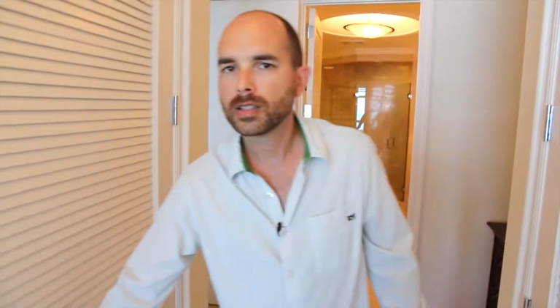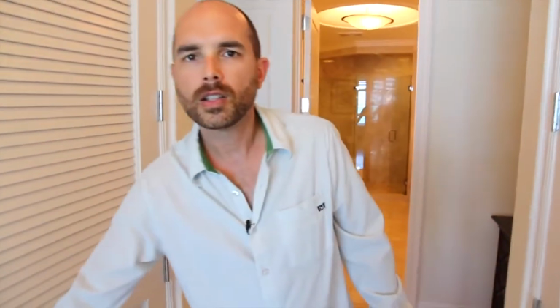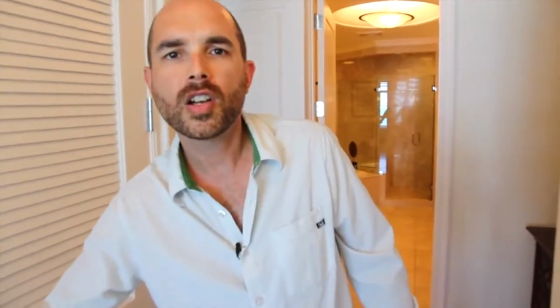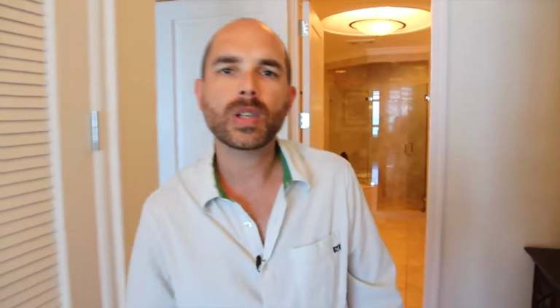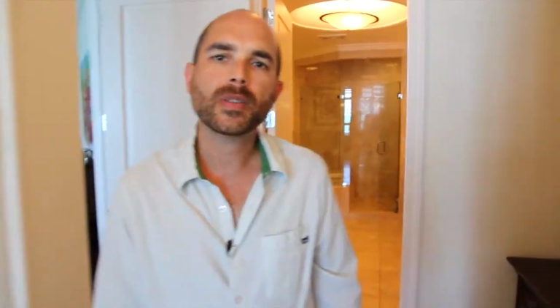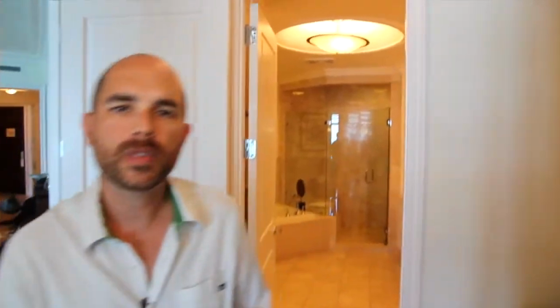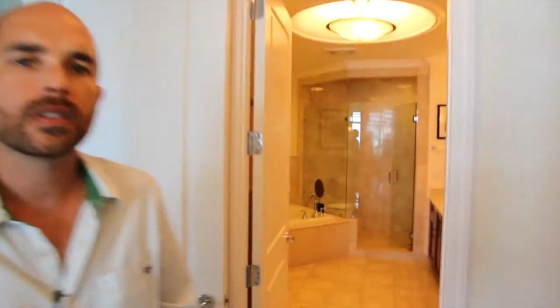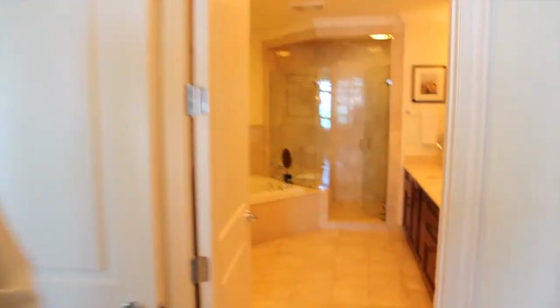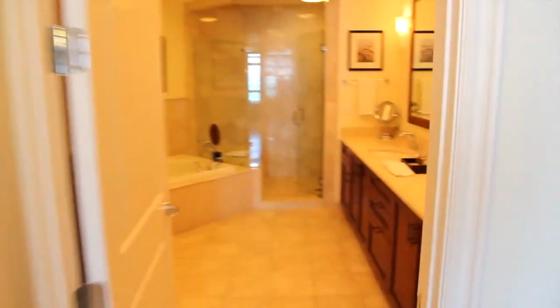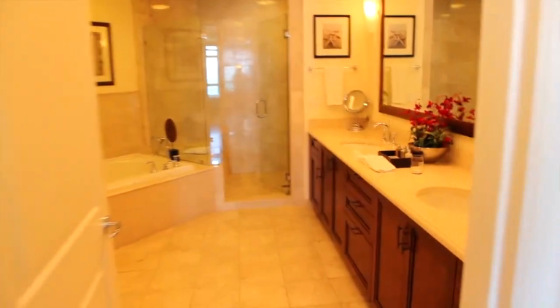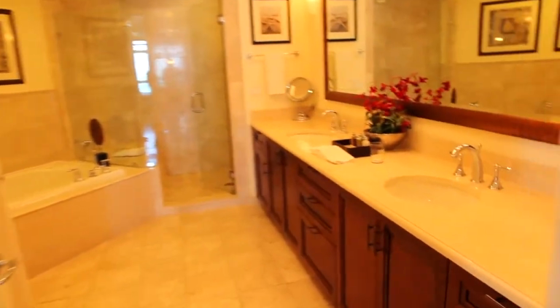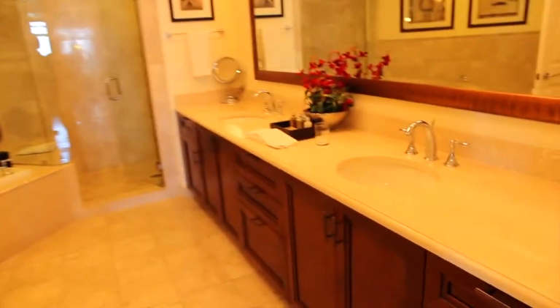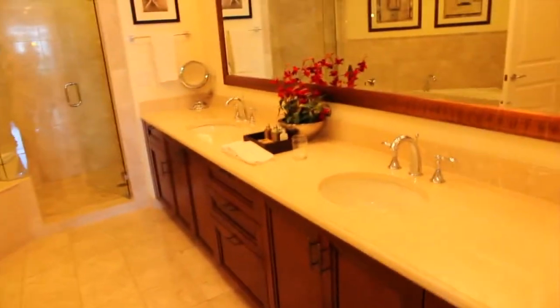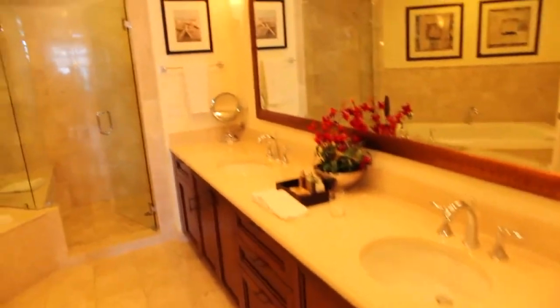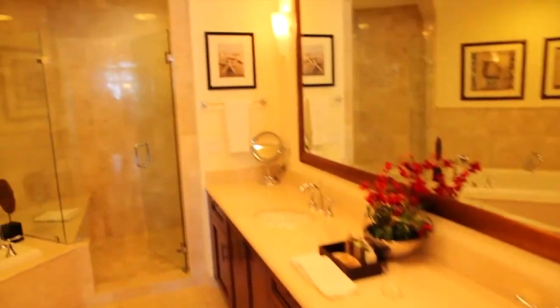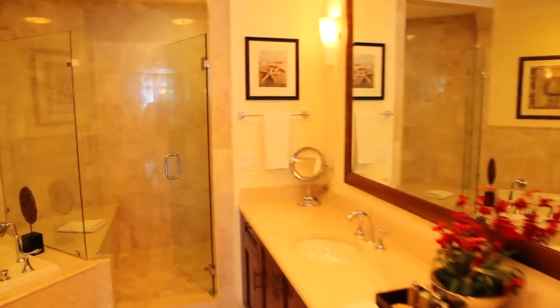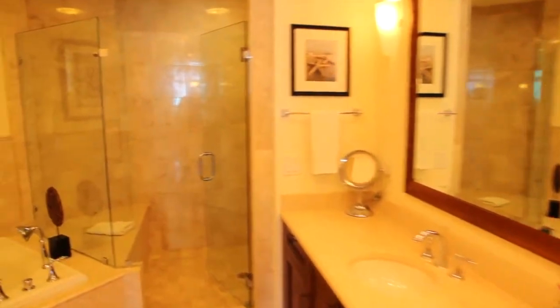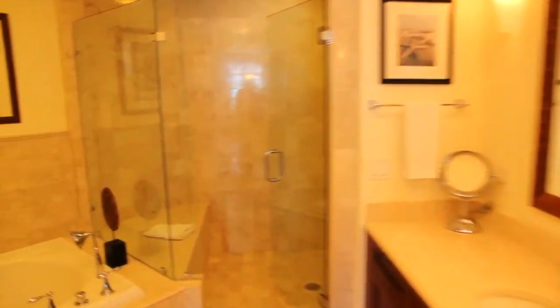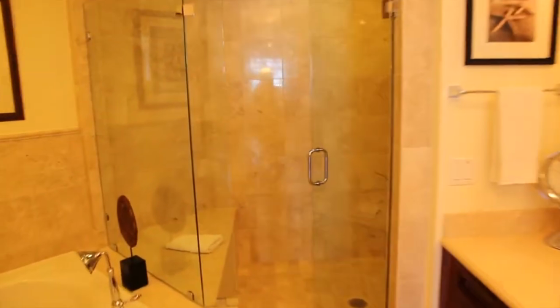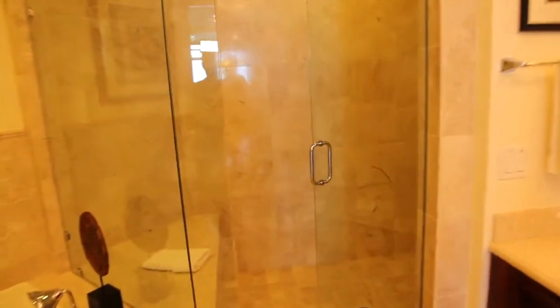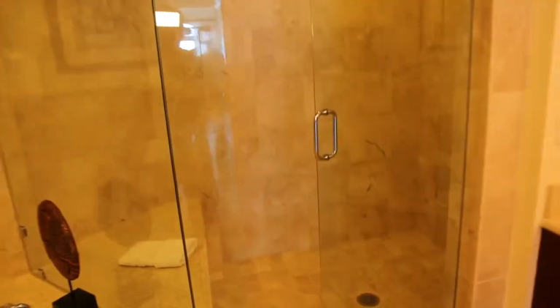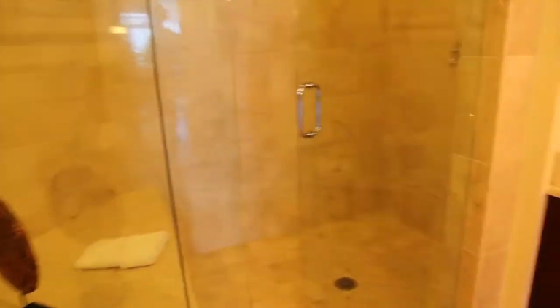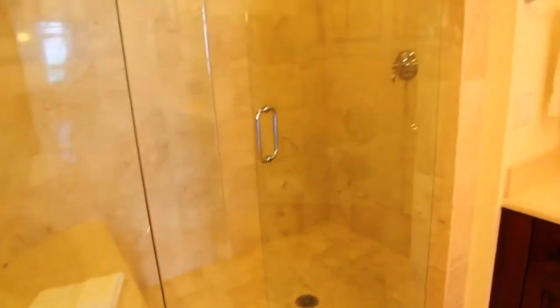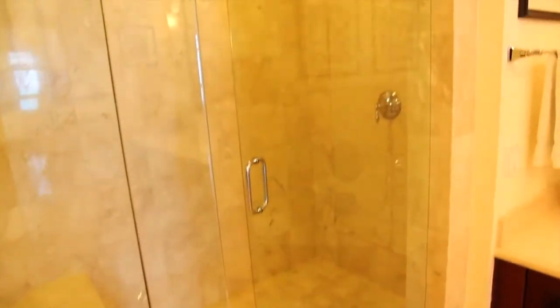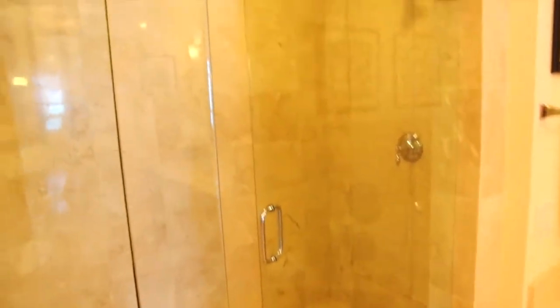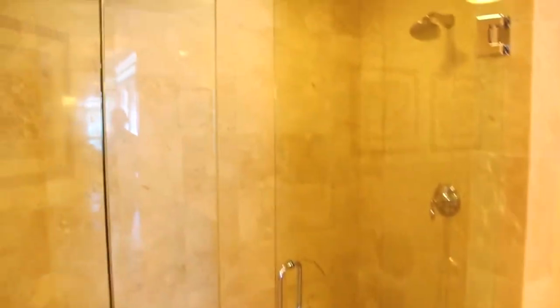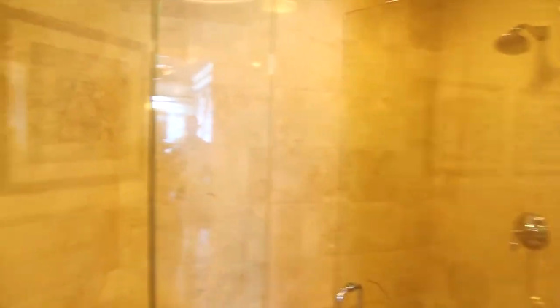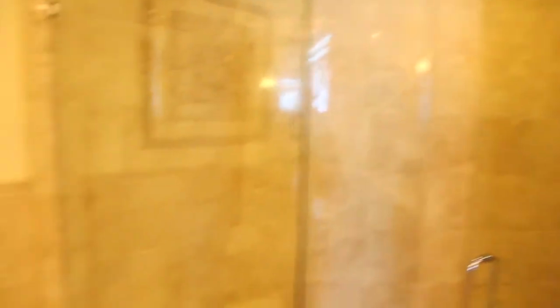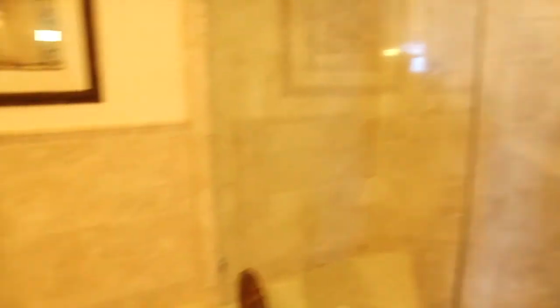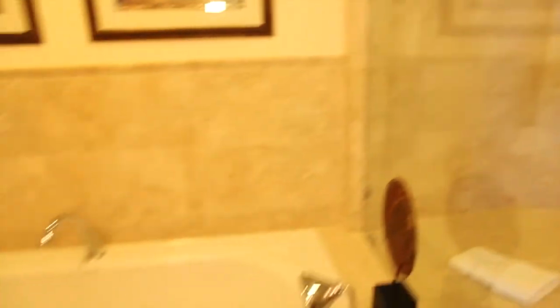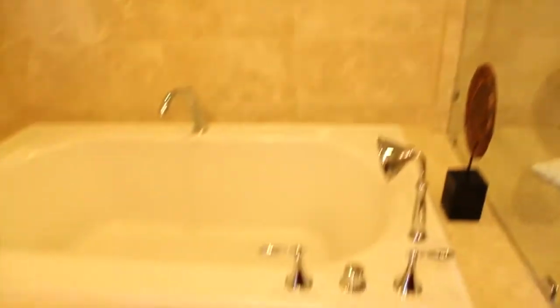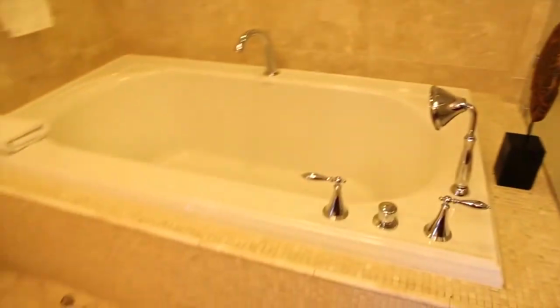Large ensuite bathrooms with double vanity sinks, large stand up shower, and a jacuzzi soaker tub.